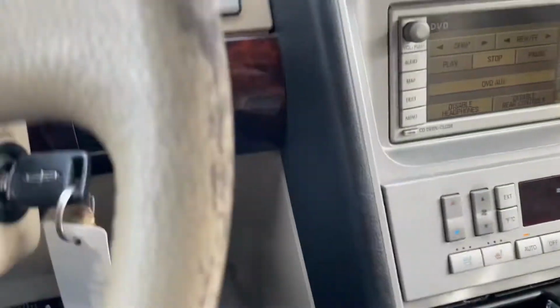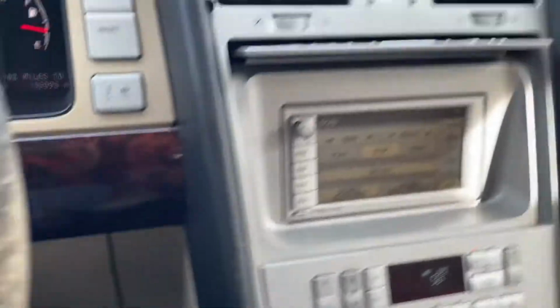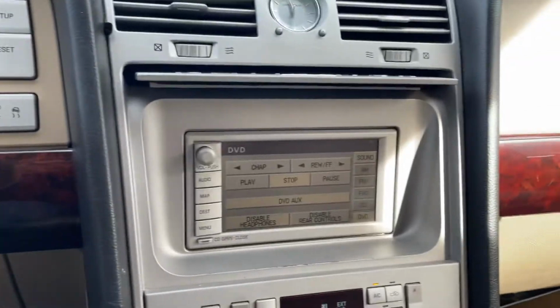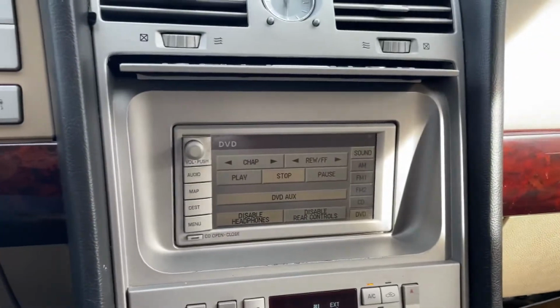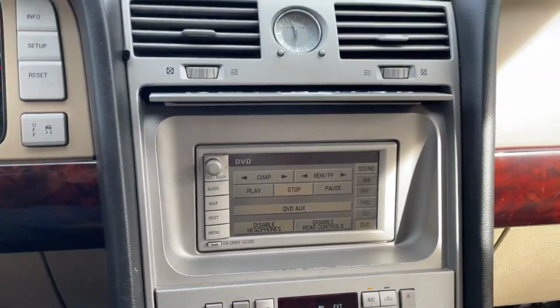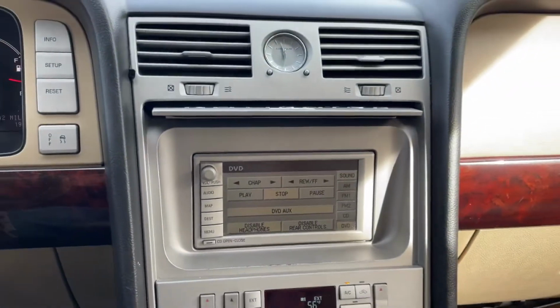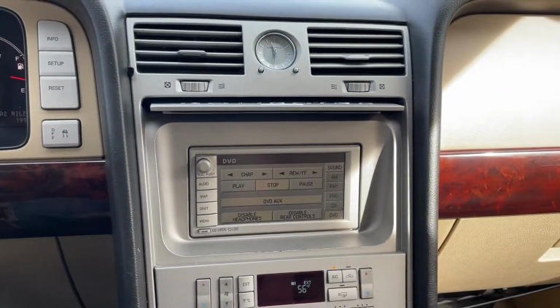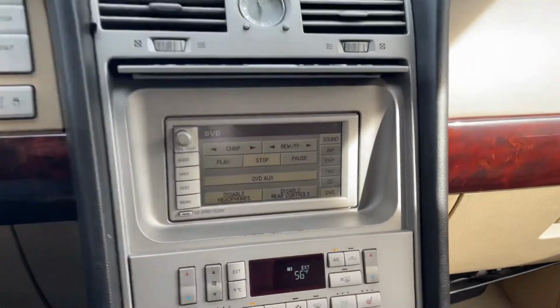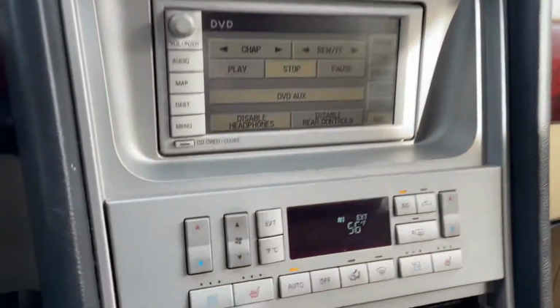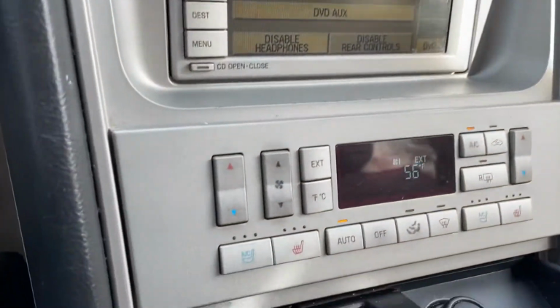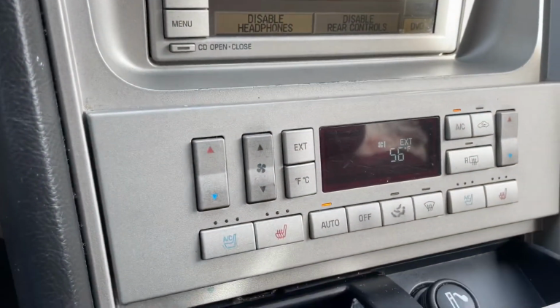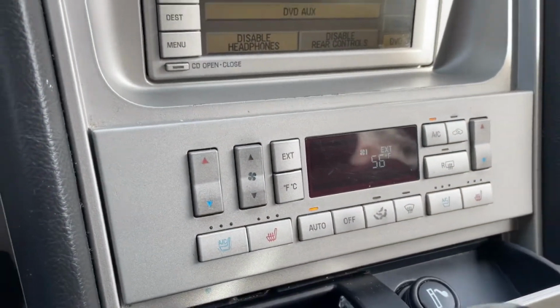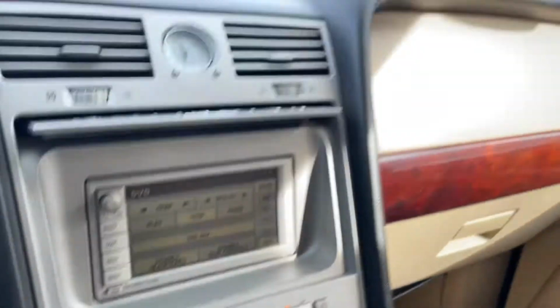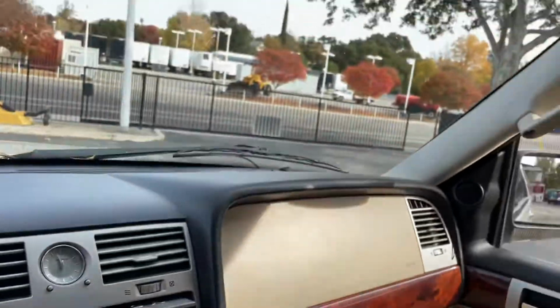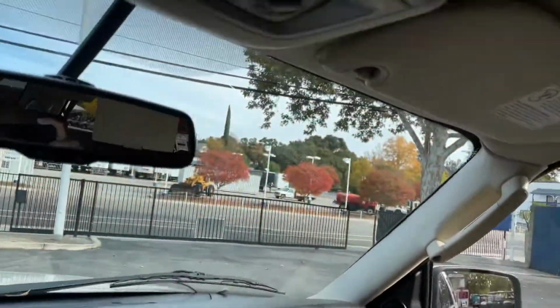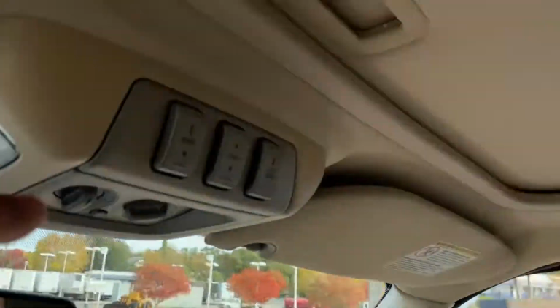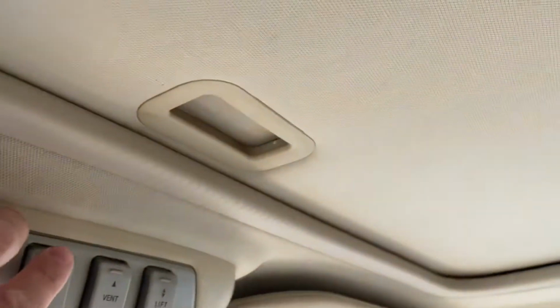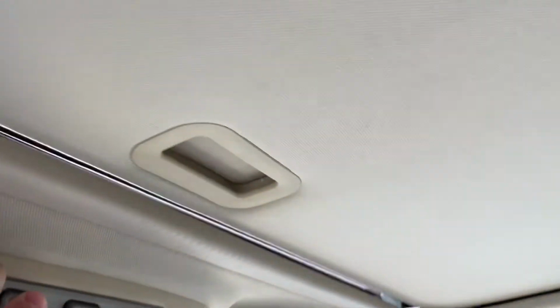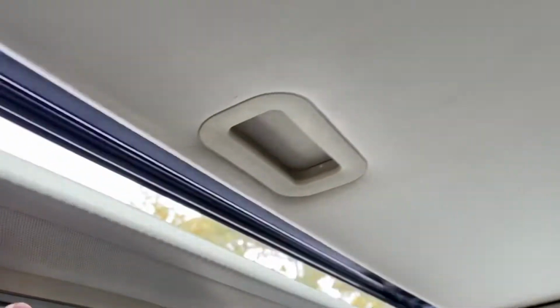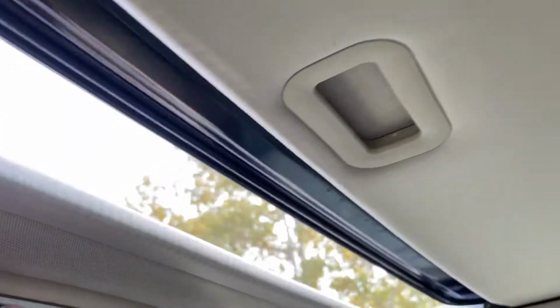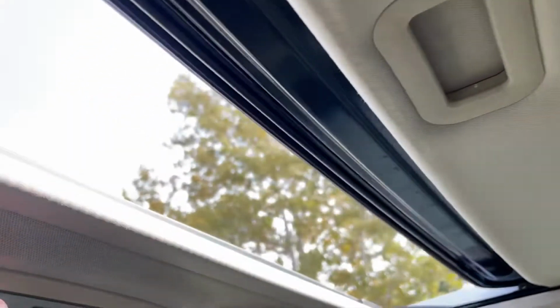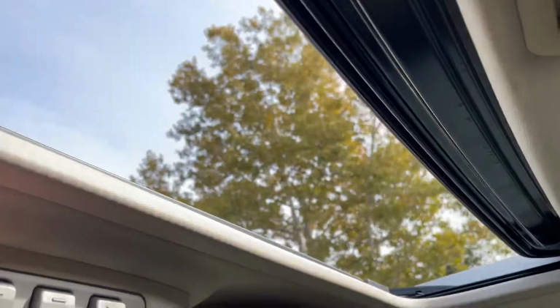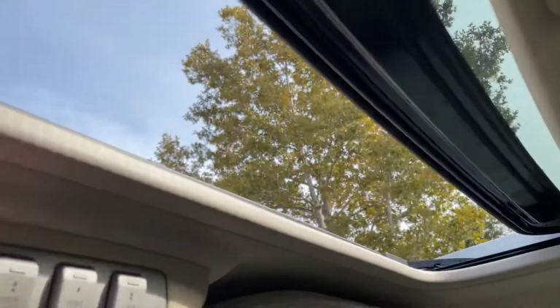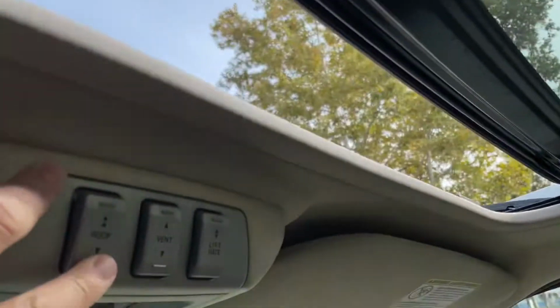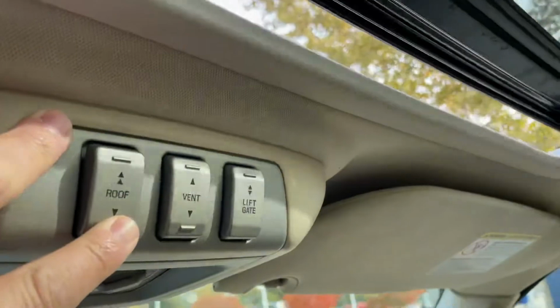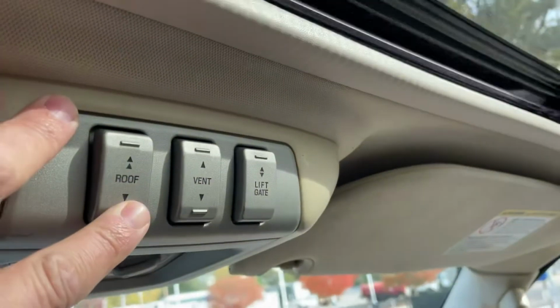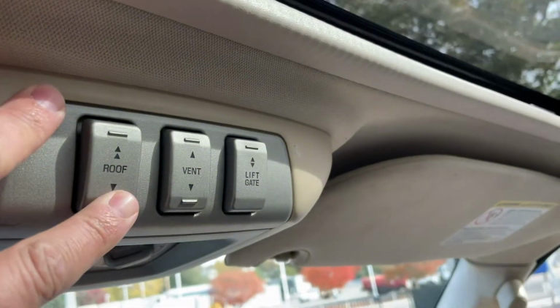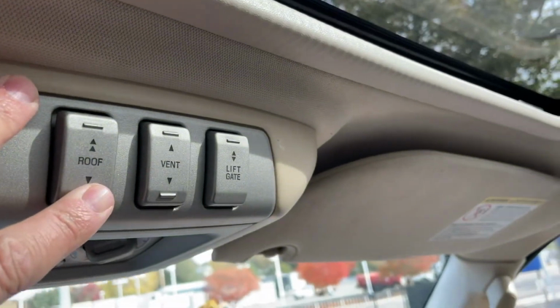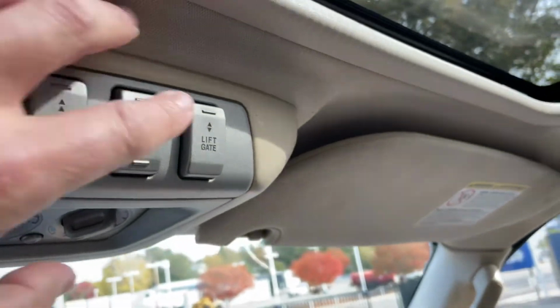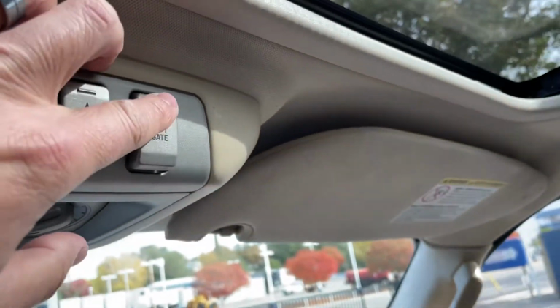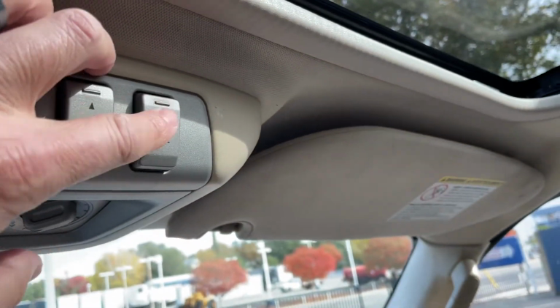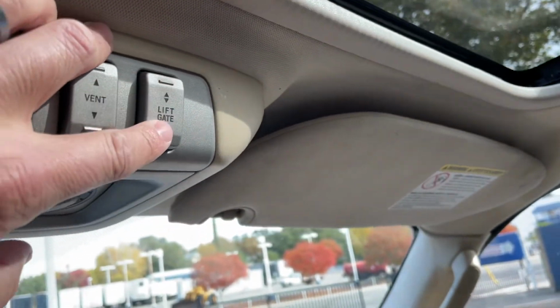Other than that, this thing's got a lot of stuff - heated seats, cooled seats, moonroof works, power liftgate button right there works.